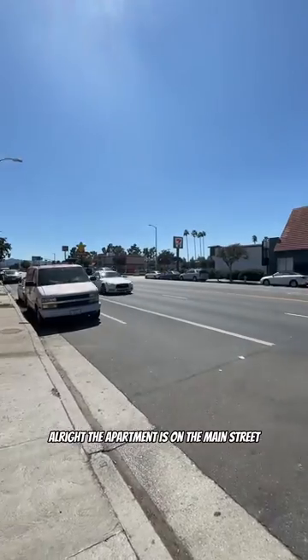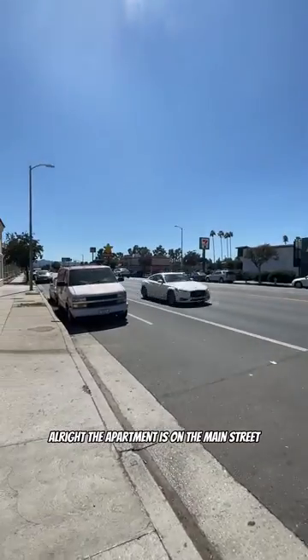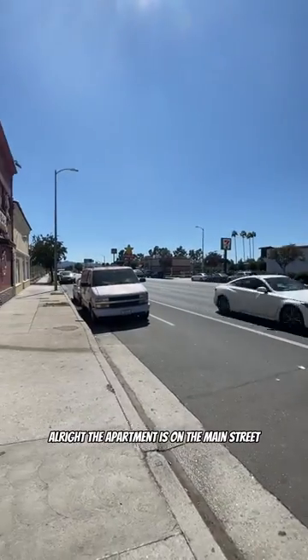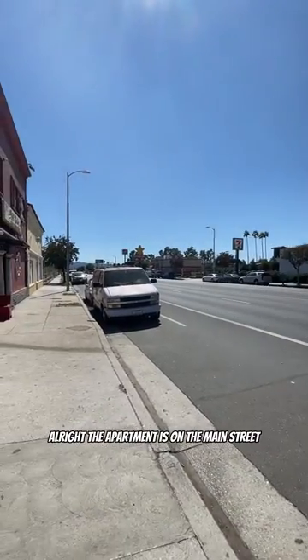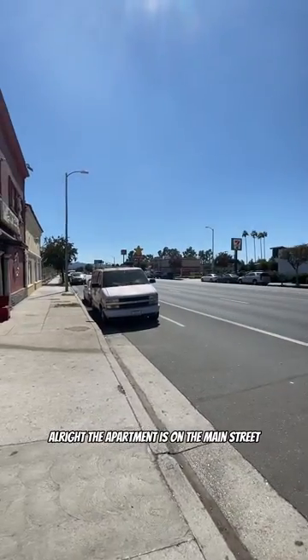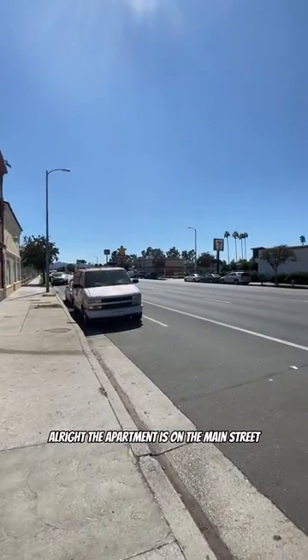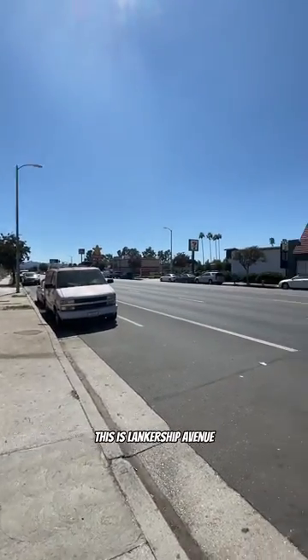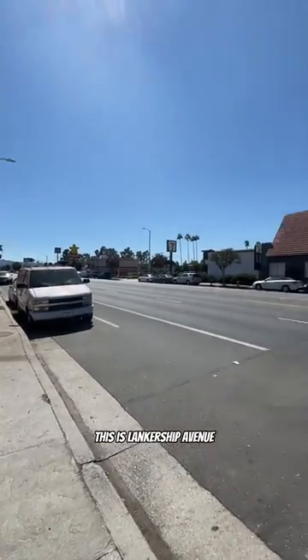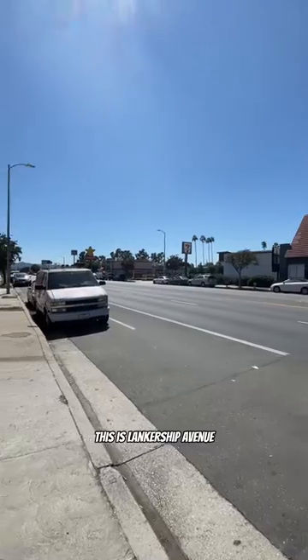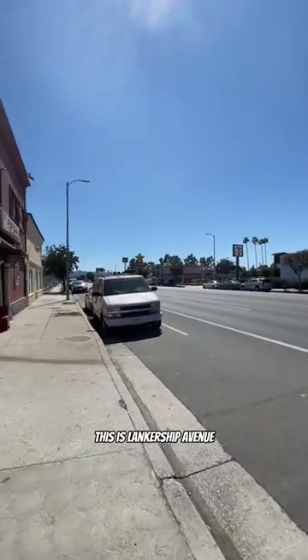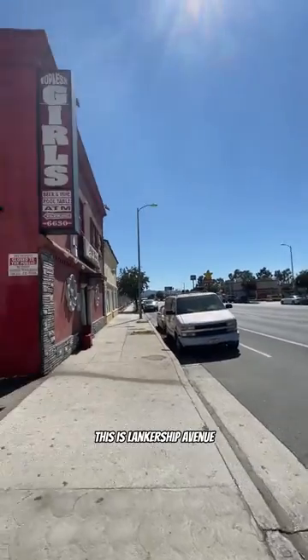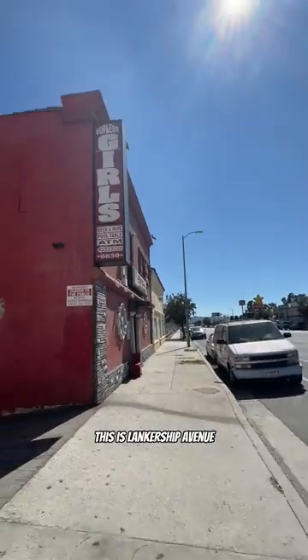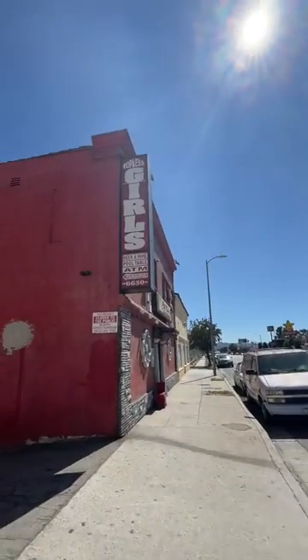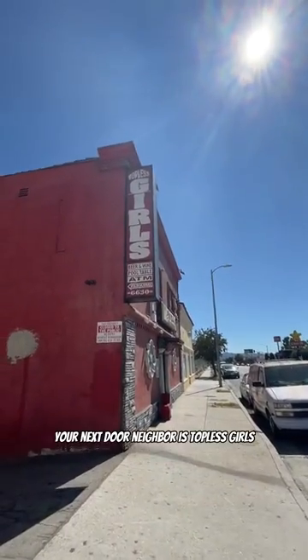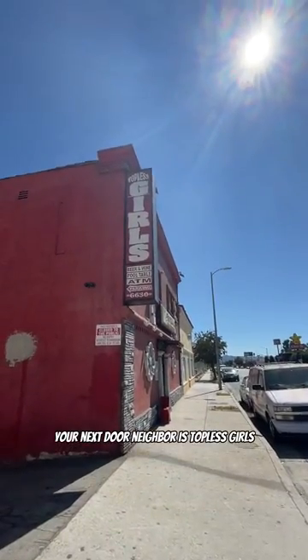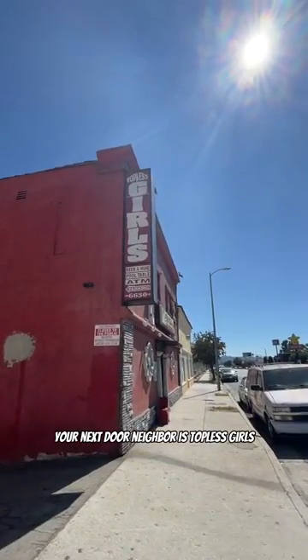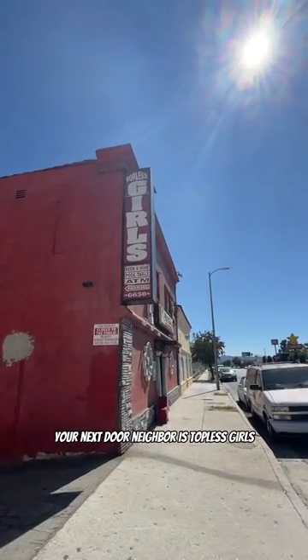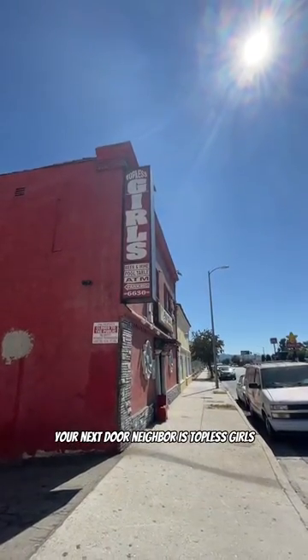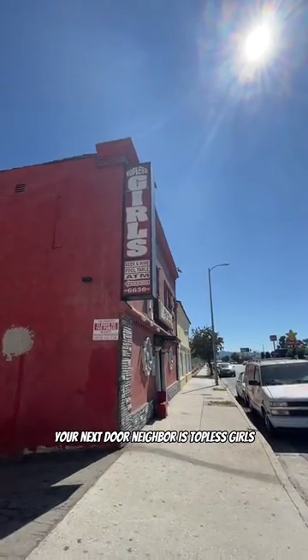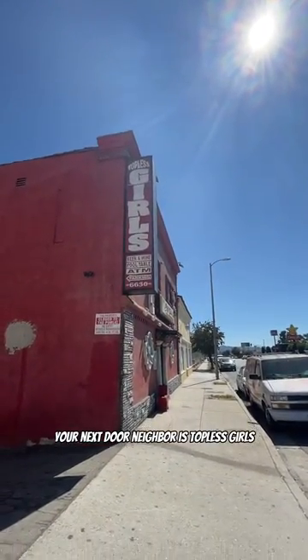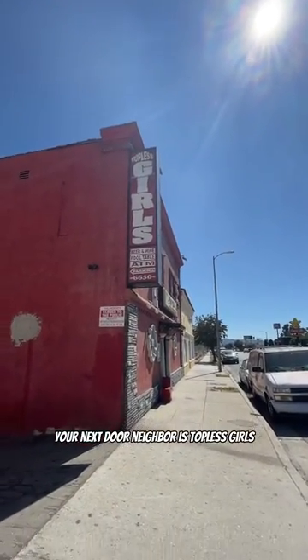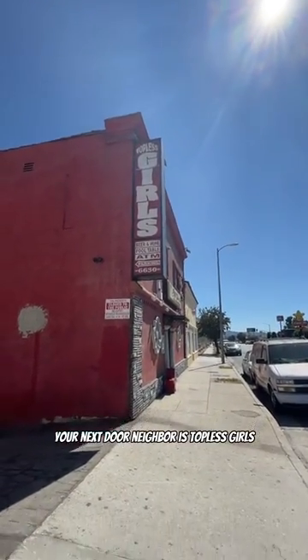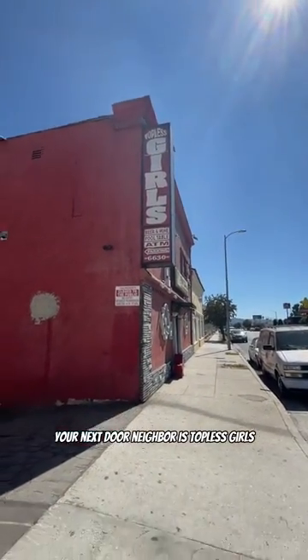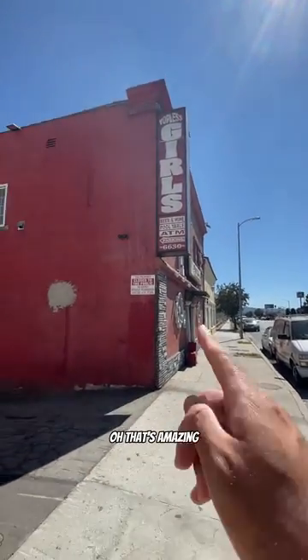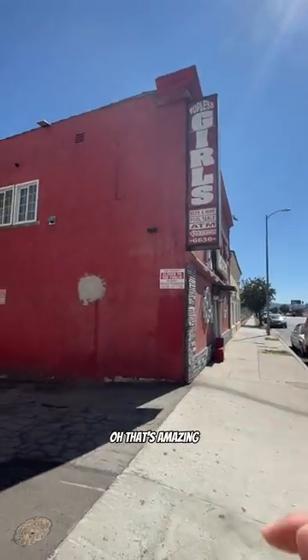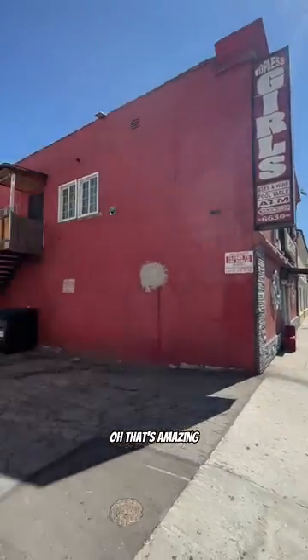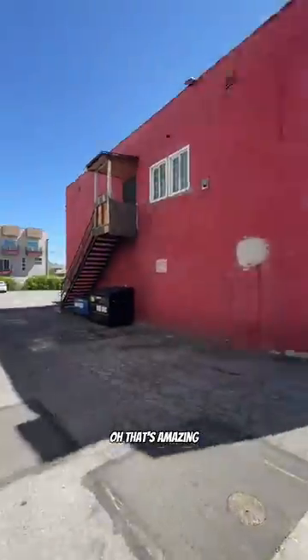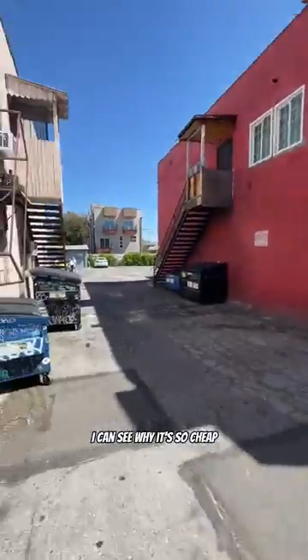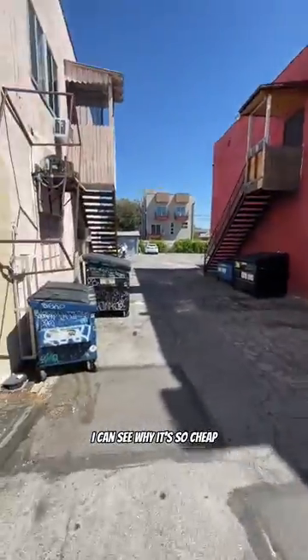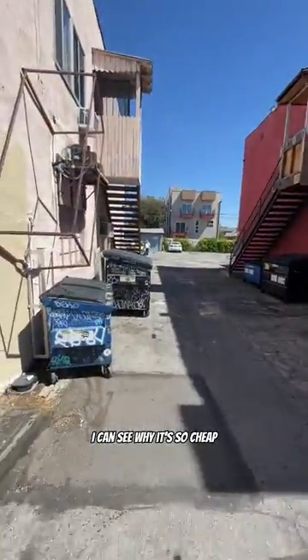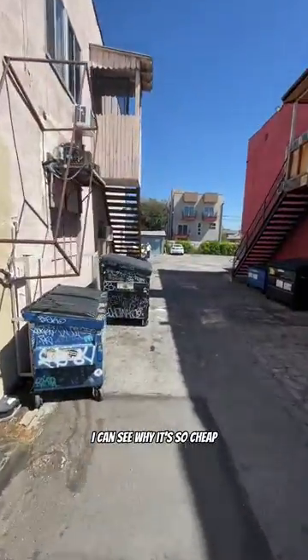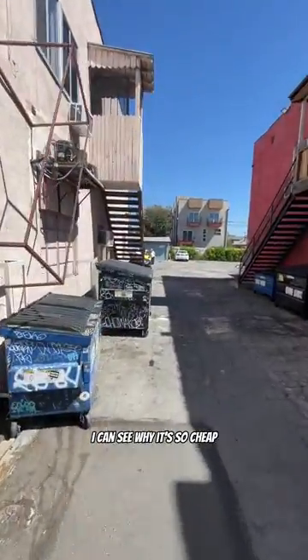The apartment is on the main street — Lancashire Avenue. Your next door neighbor is Topless Girls. That's amazing. I can see why it's so cheap.